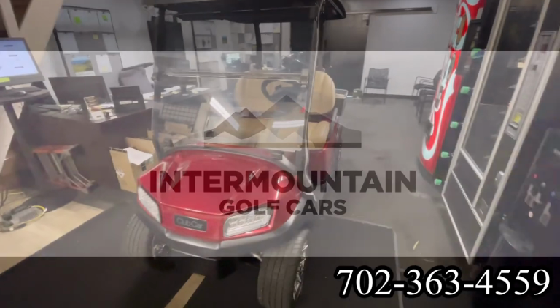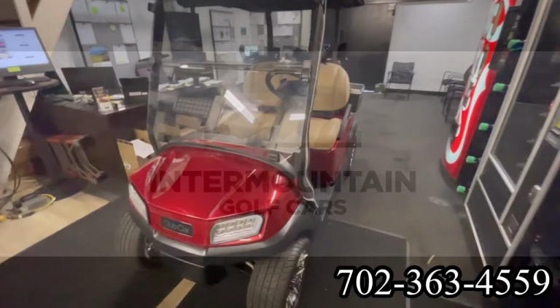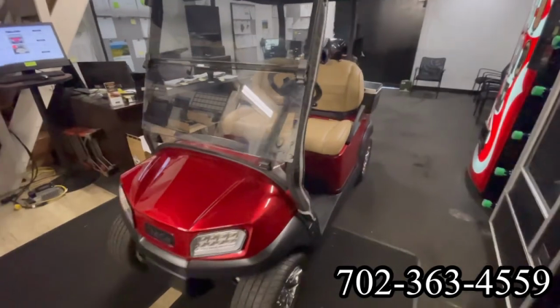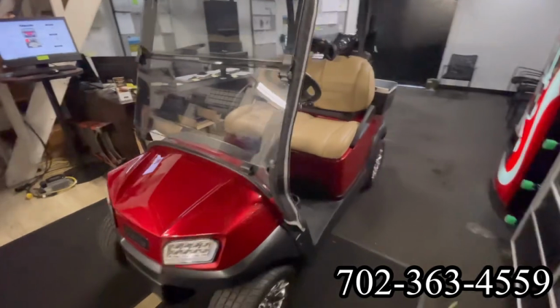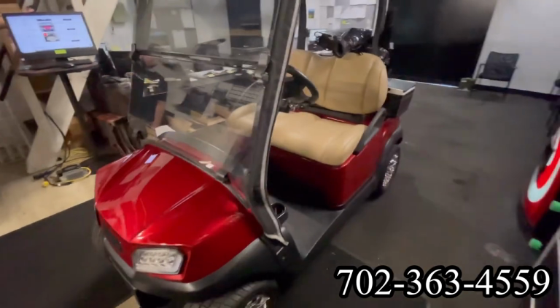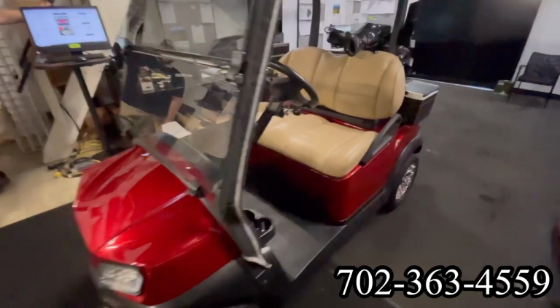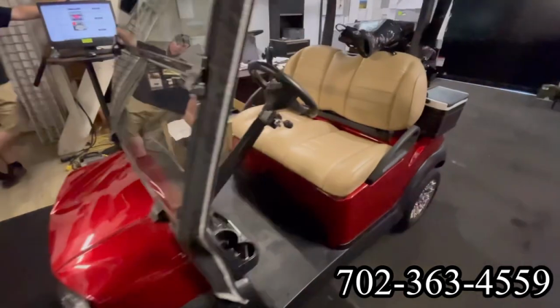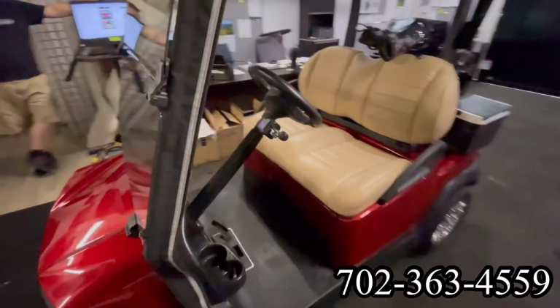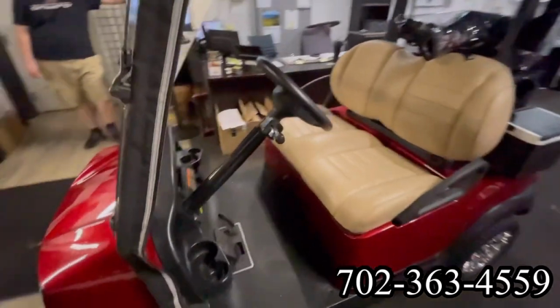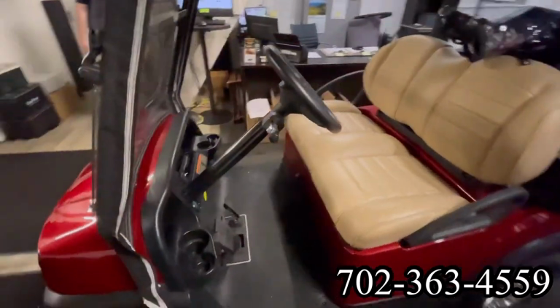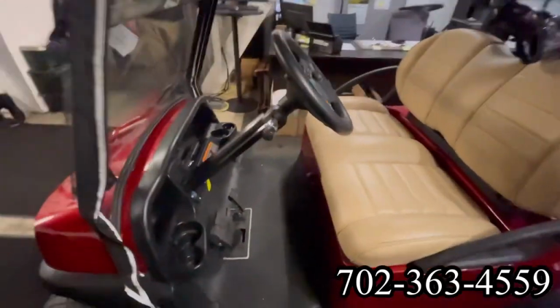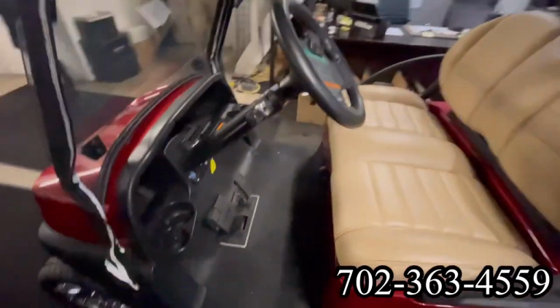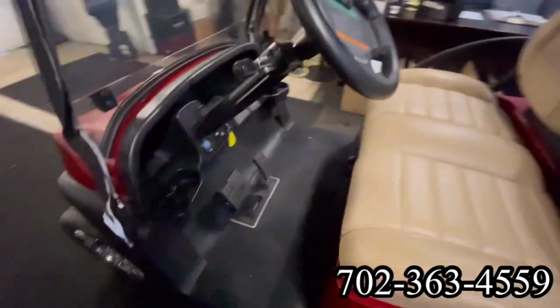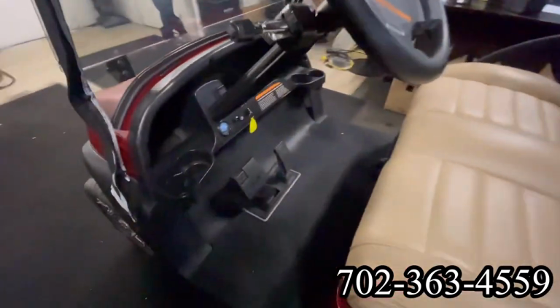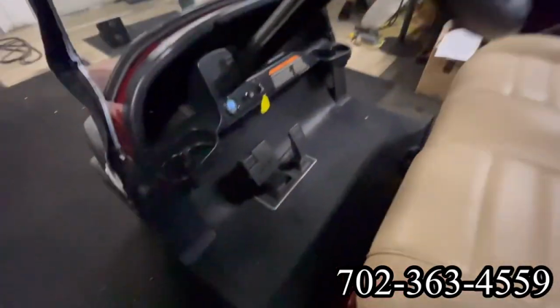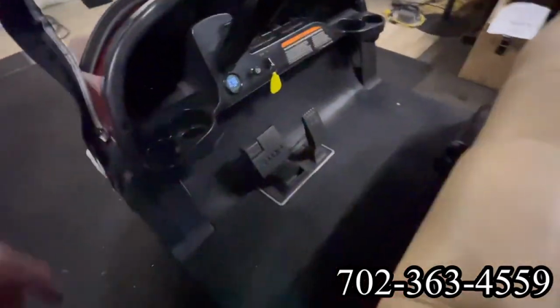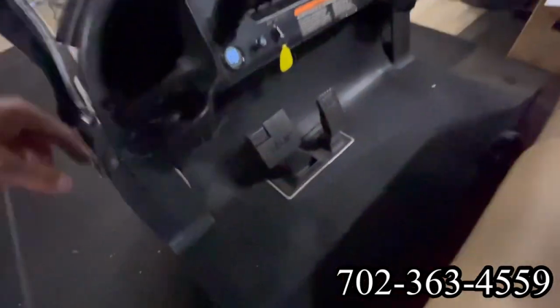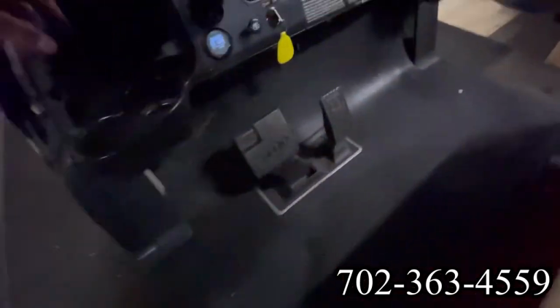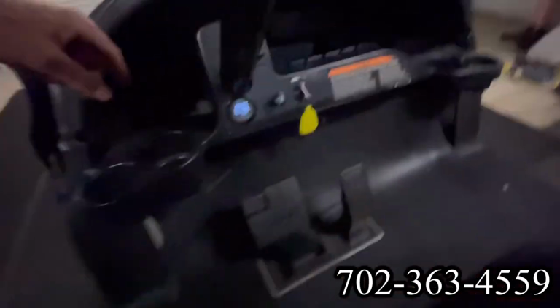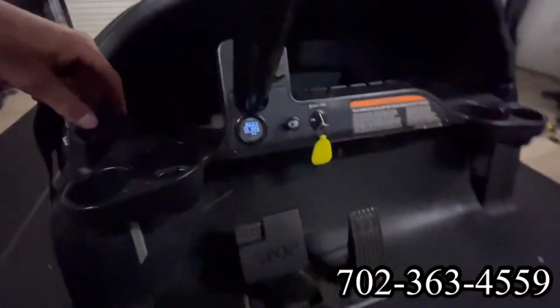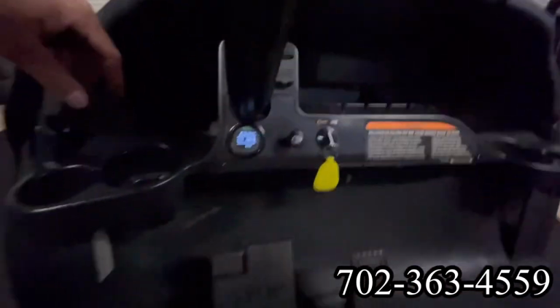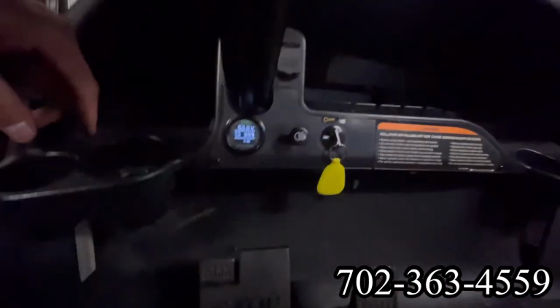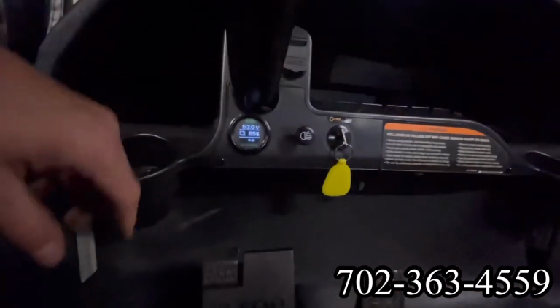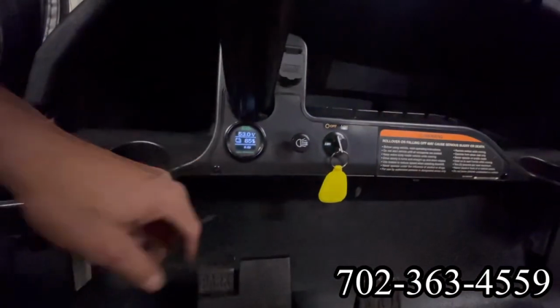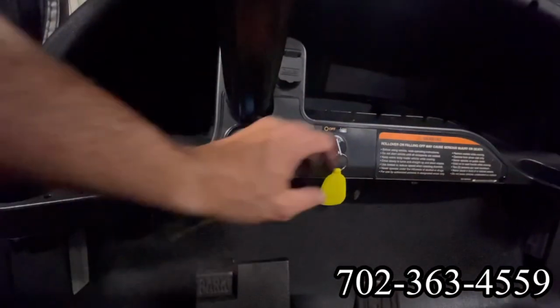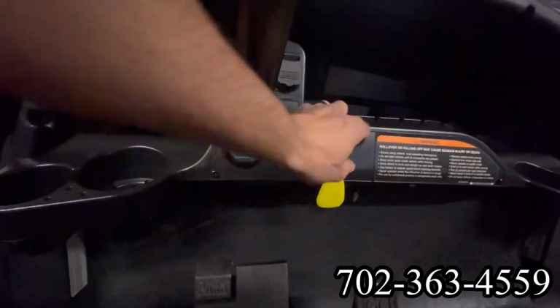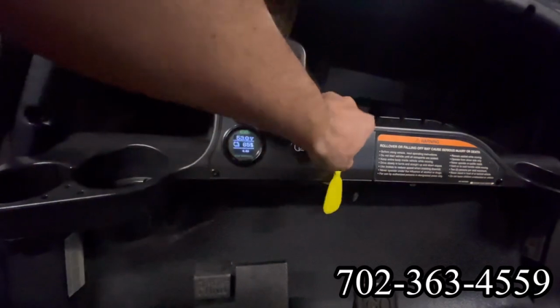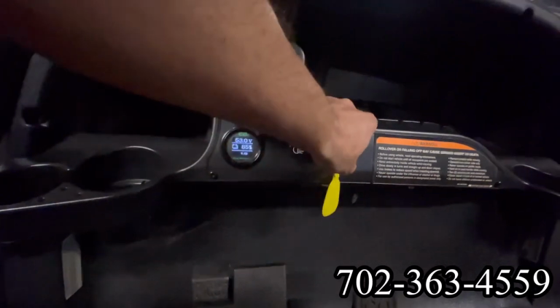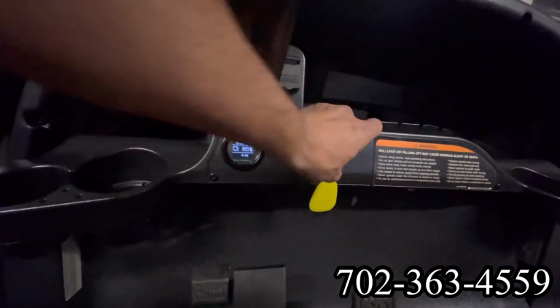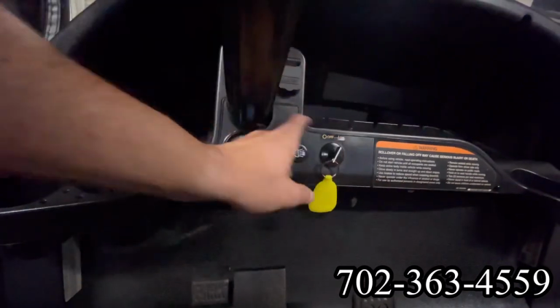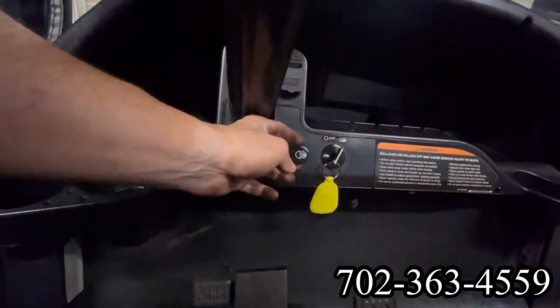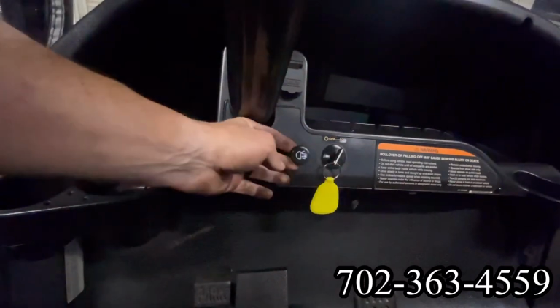Here at Intermountain Golf Cars in Sun City, Summerlin, we are here to present to you a 2020 Club Car Tempo Candy Apple Red.